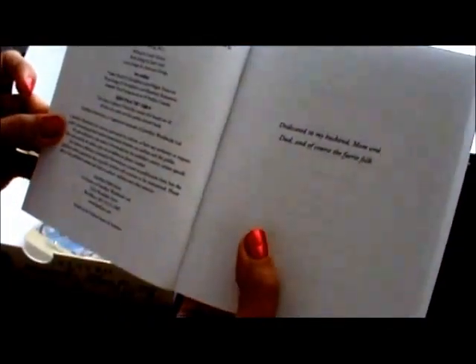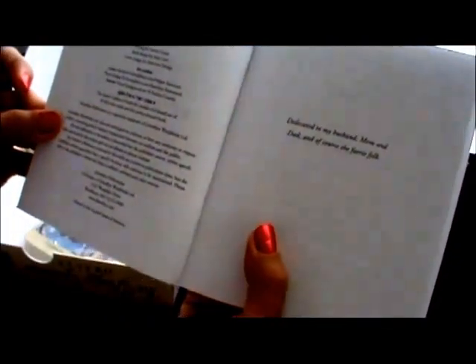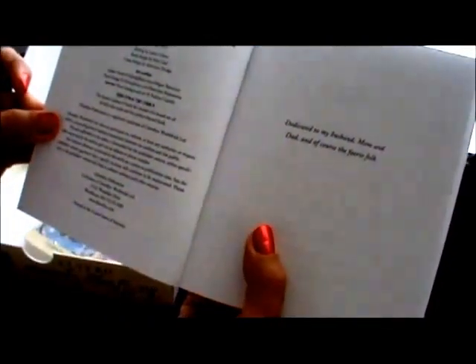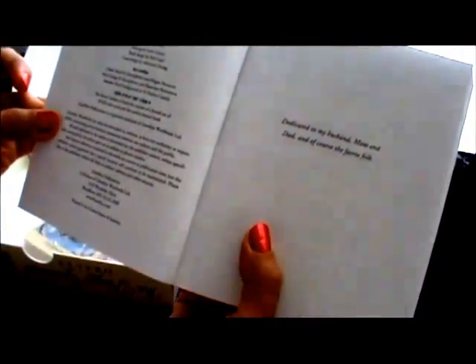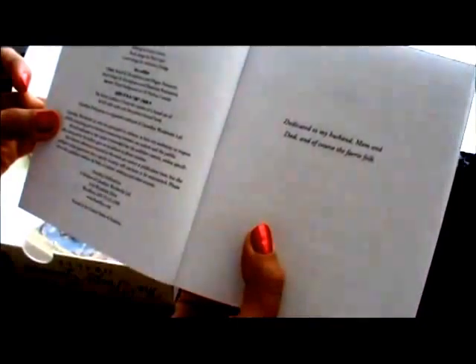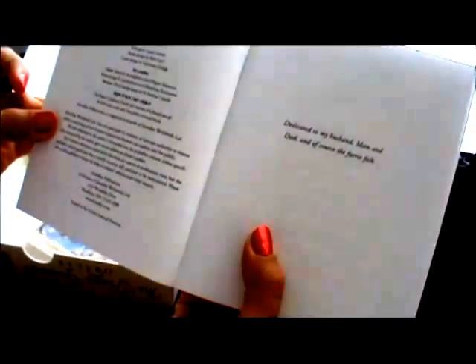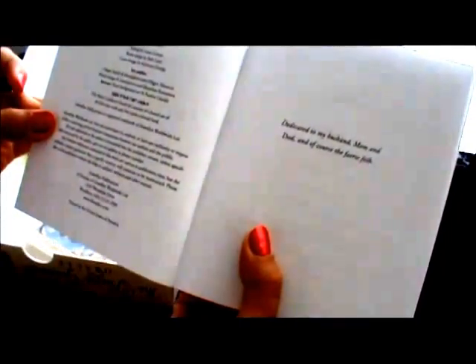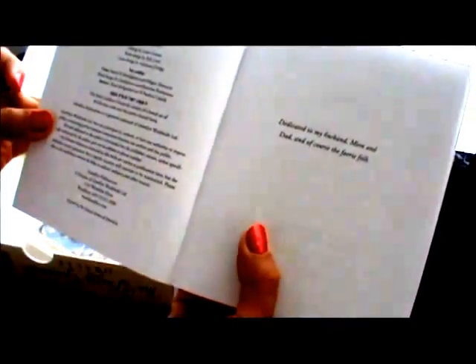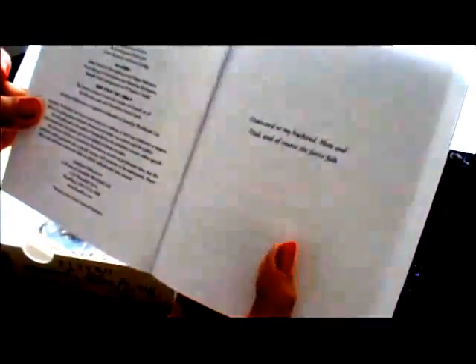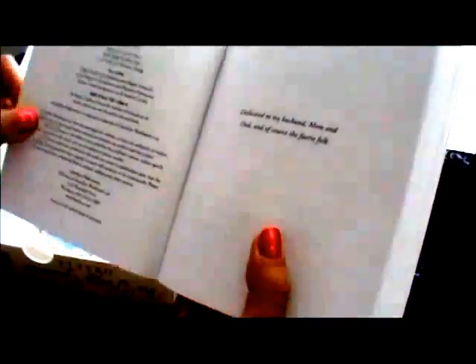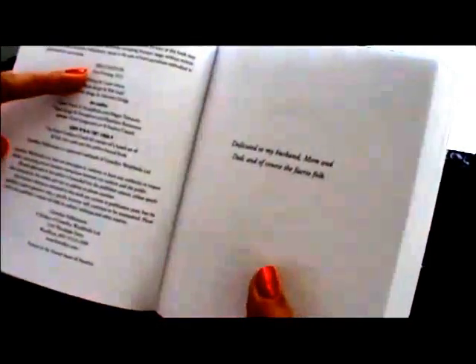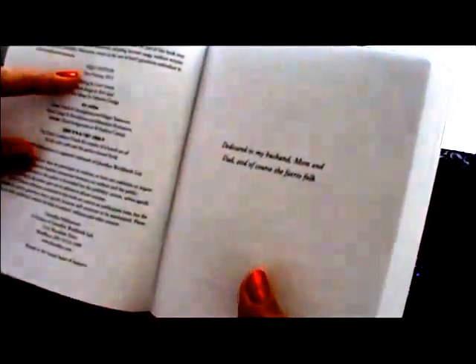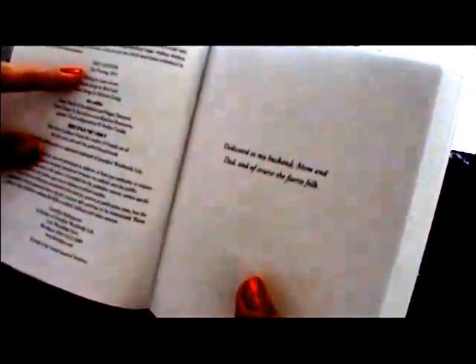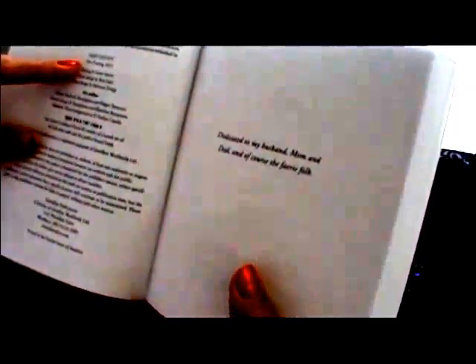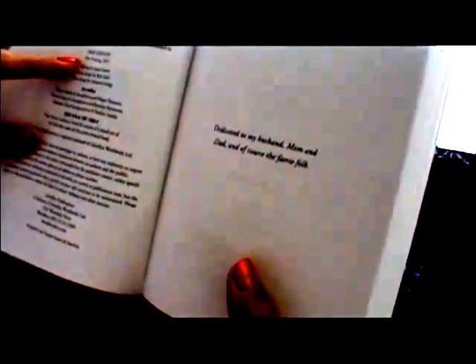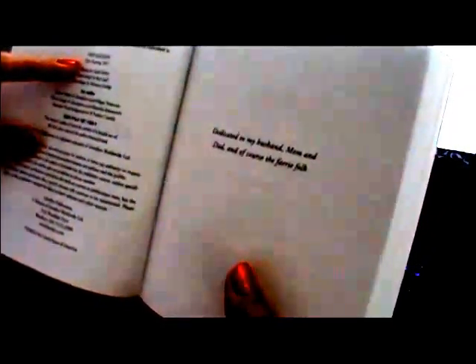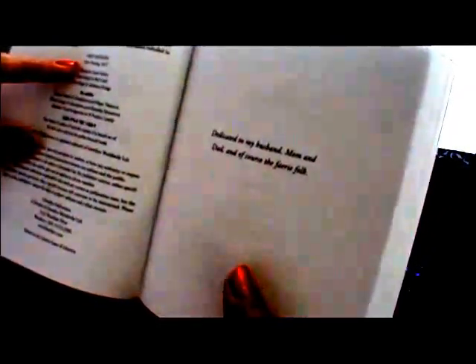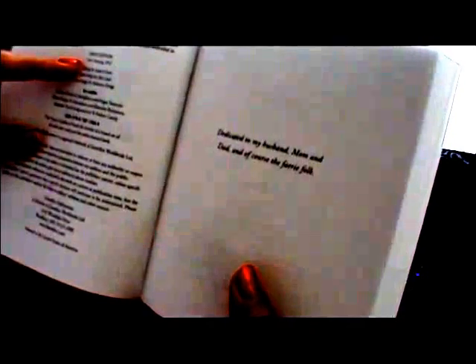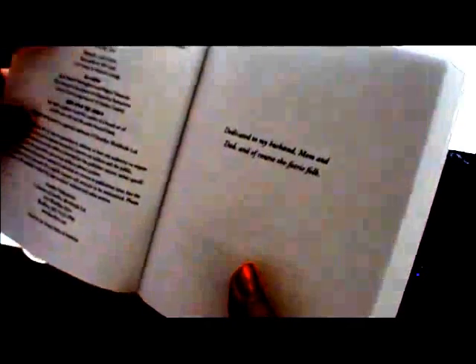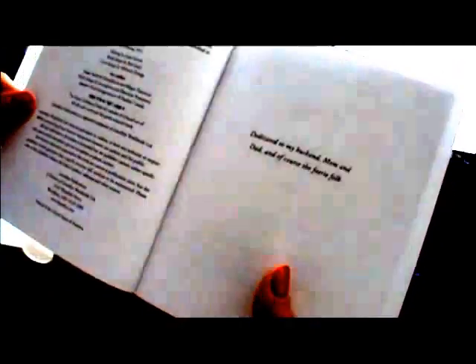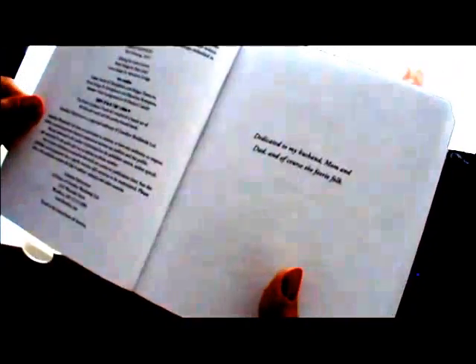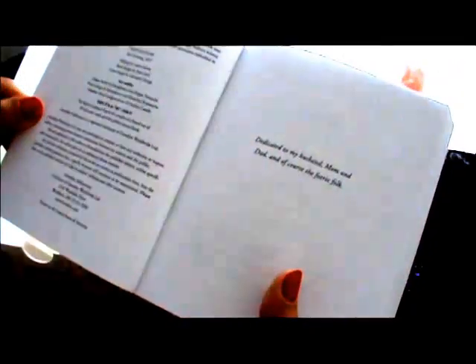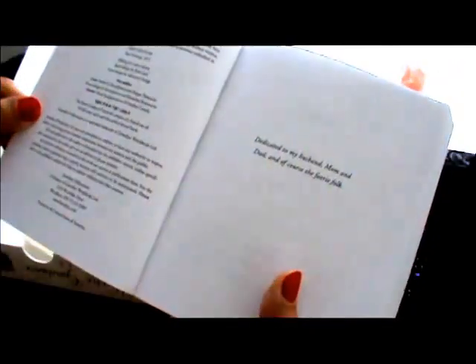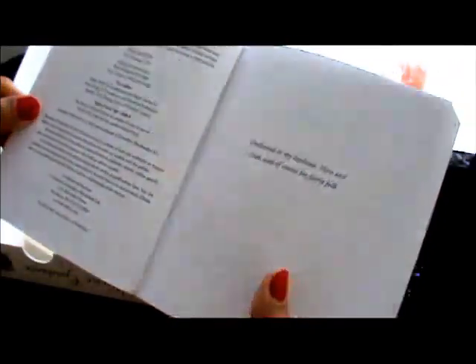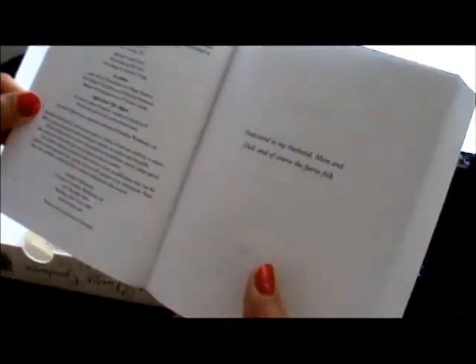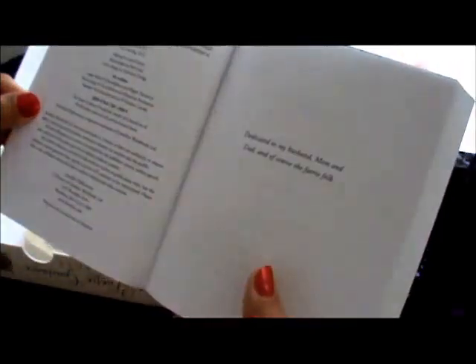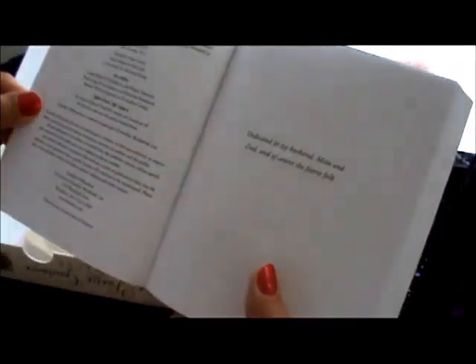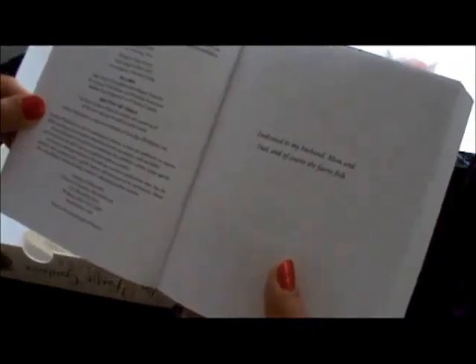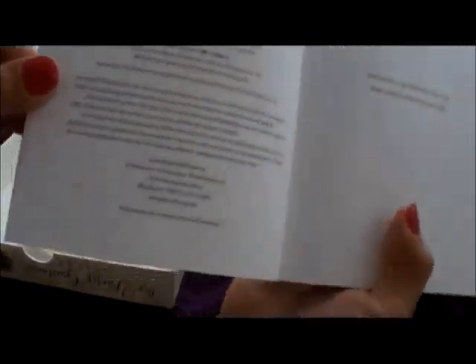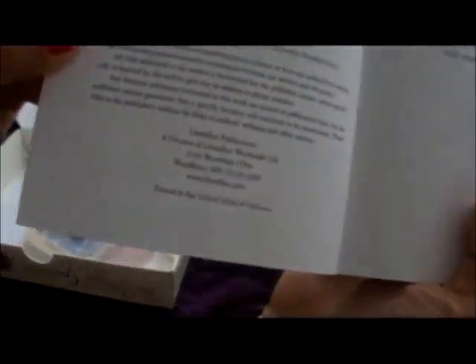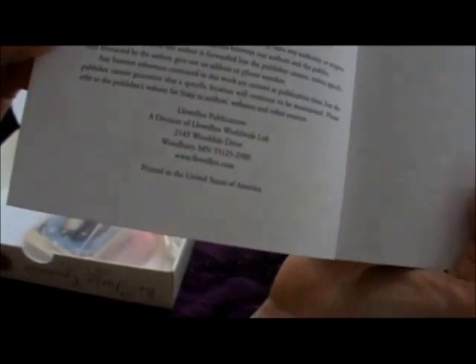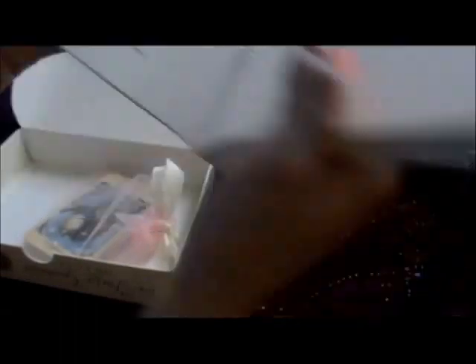This is actually printed in the United States. This is the first edition from 2012, and printed here in the U.S. — there it is.